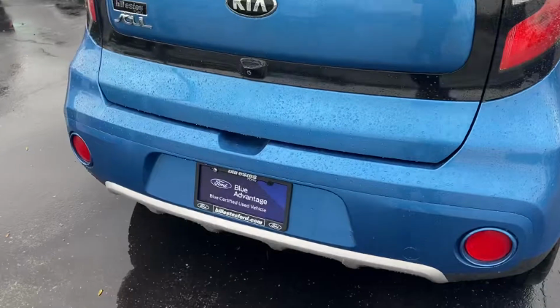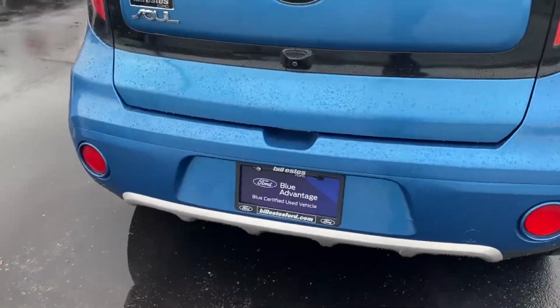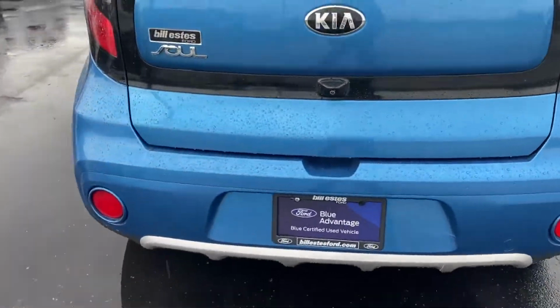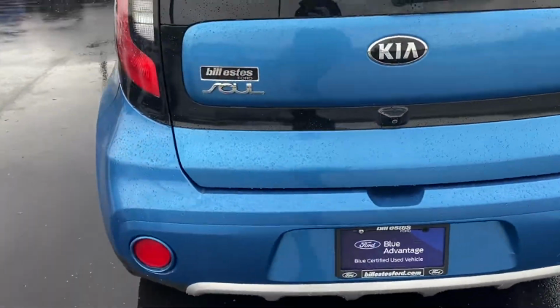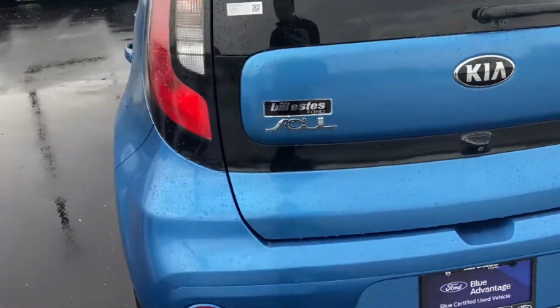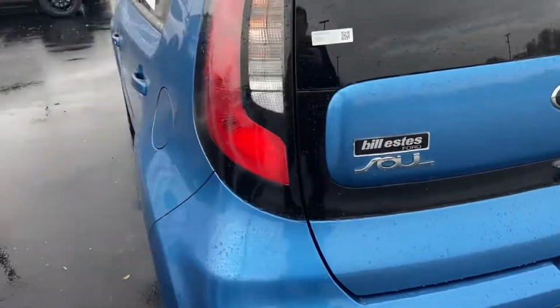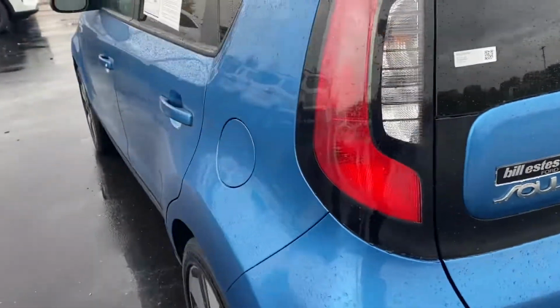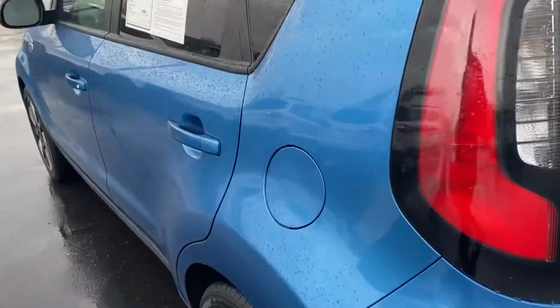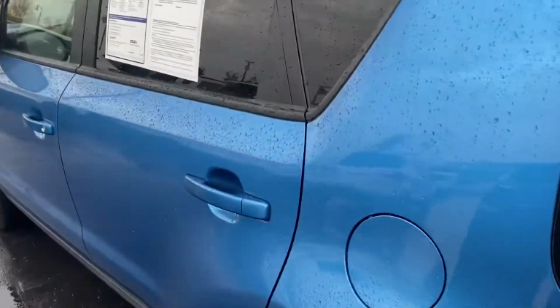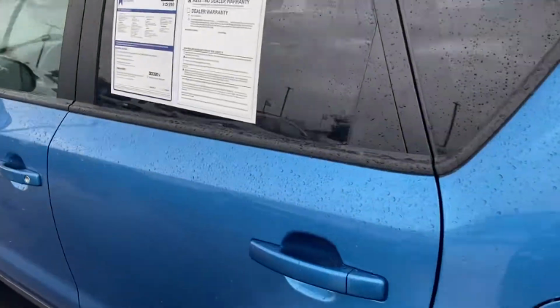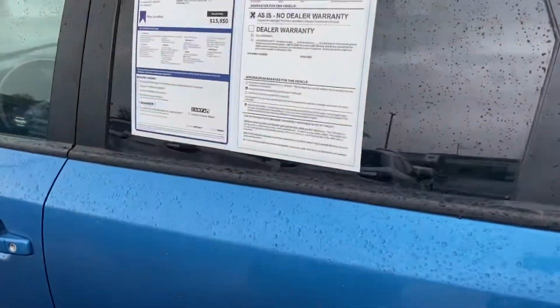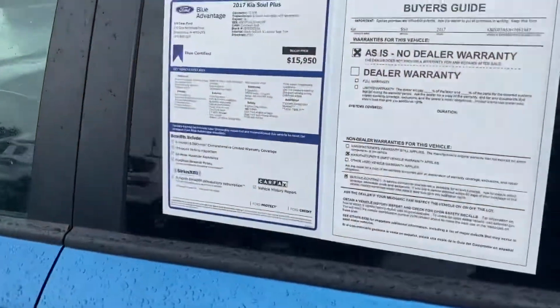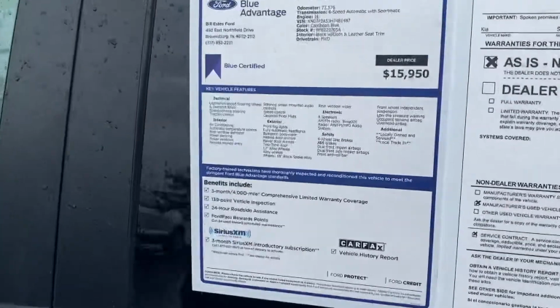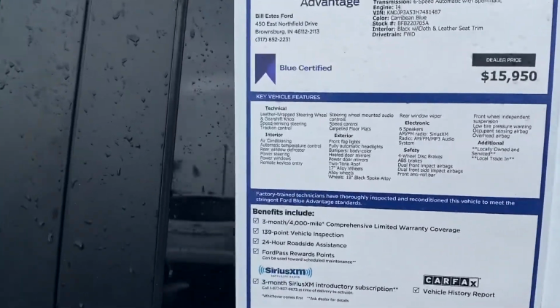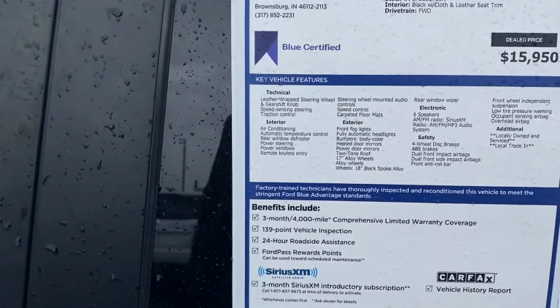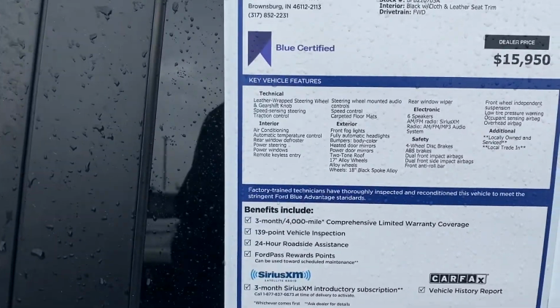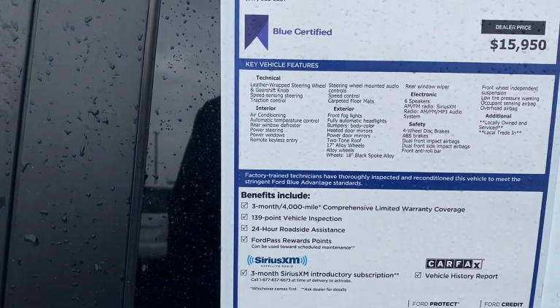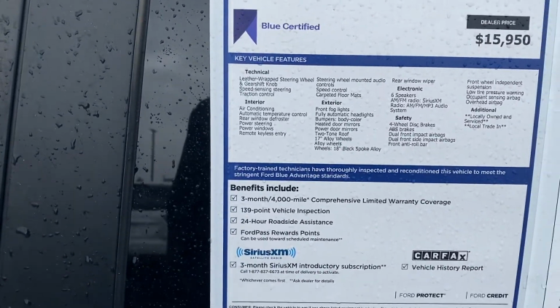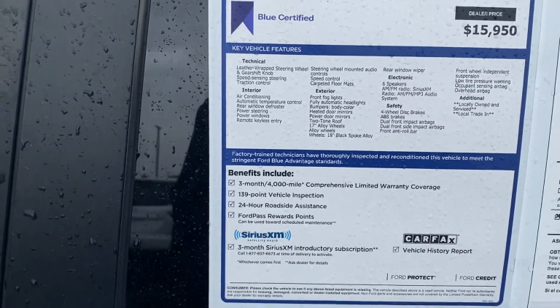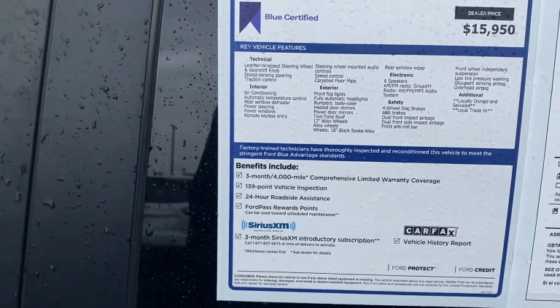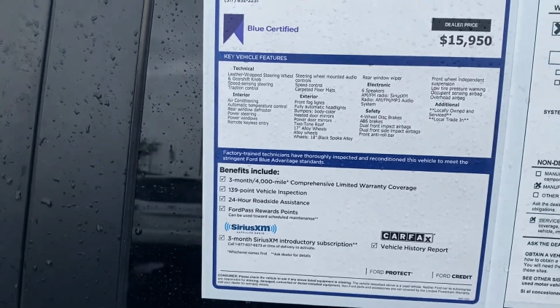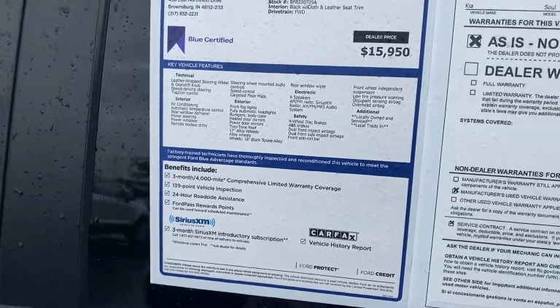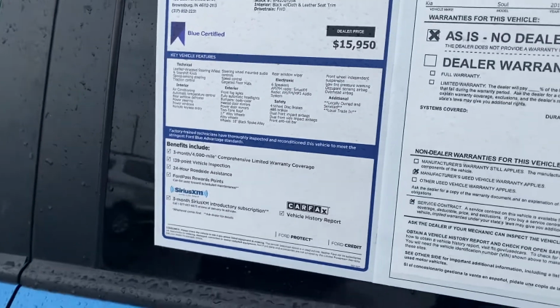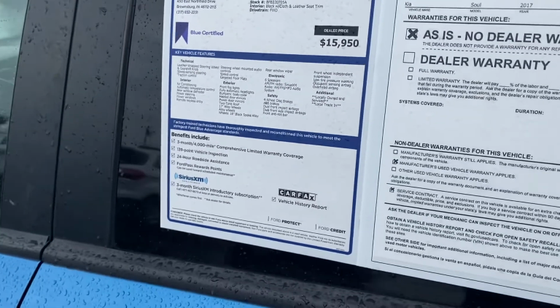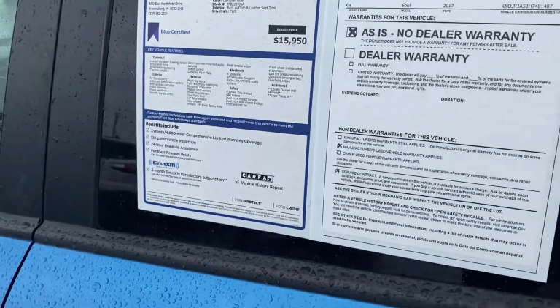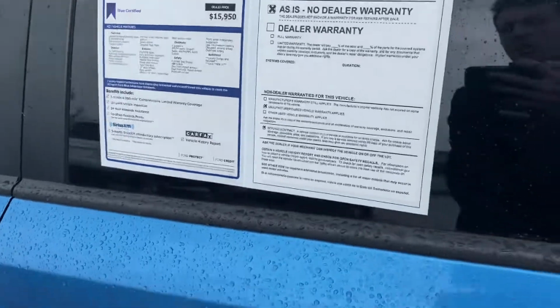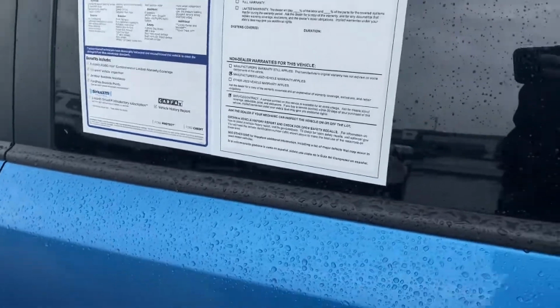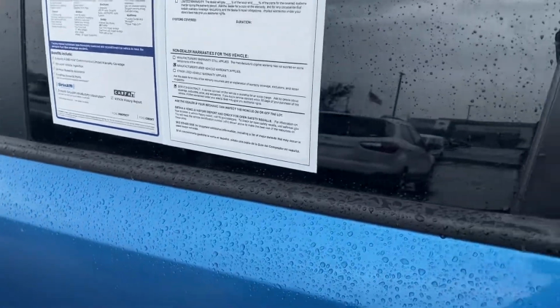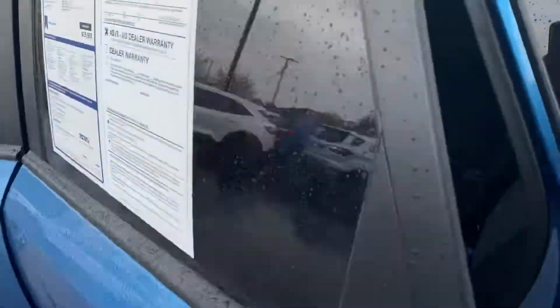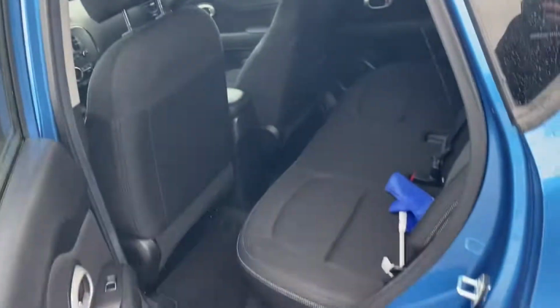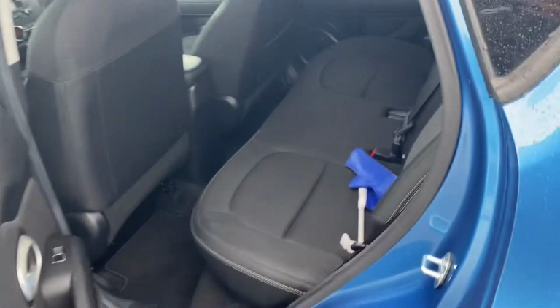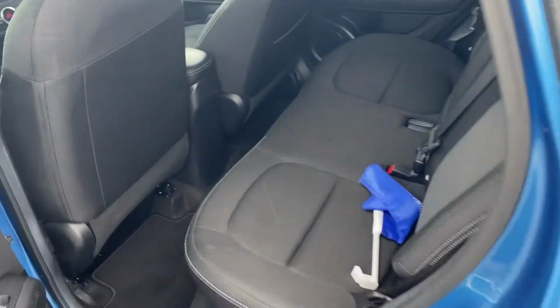It is Blue Certified, so it does come with a little extra warranty — three months, 4,000 mile extended comprehensive warranty, 139-point inspection. And you get three months free SiriusXM with the vehicle.